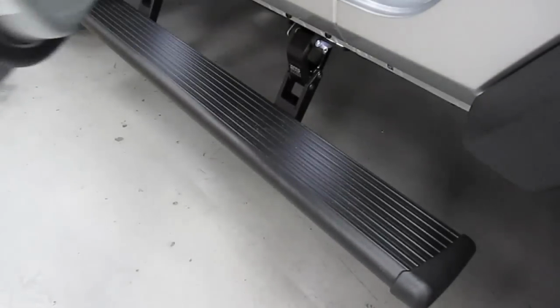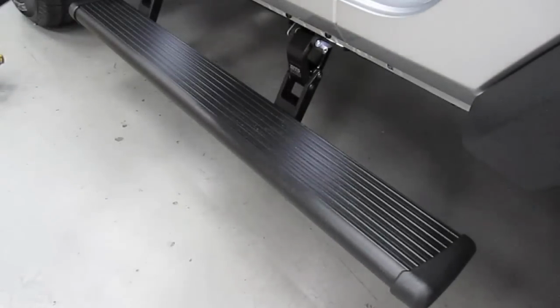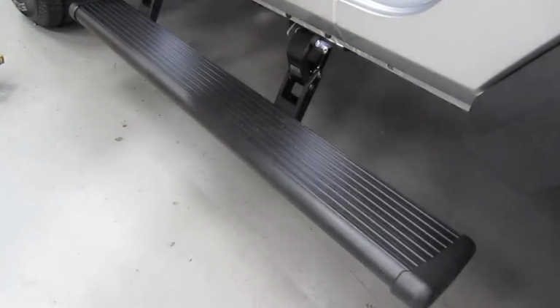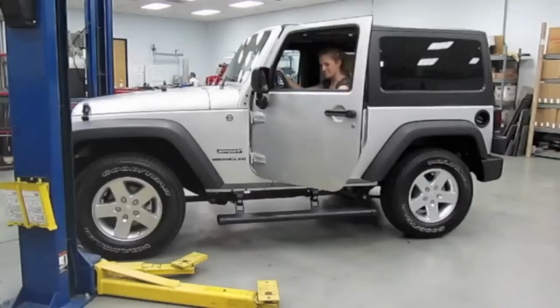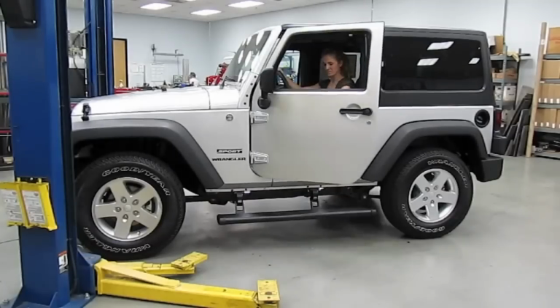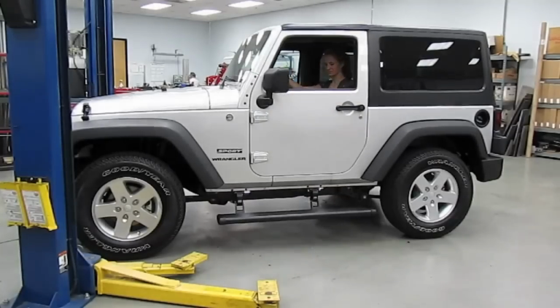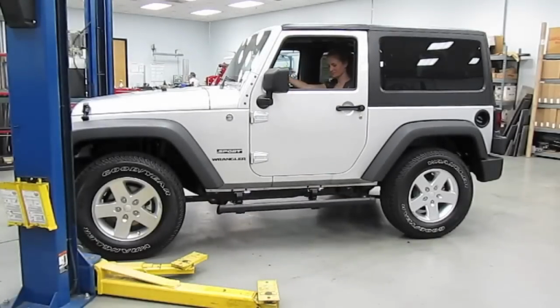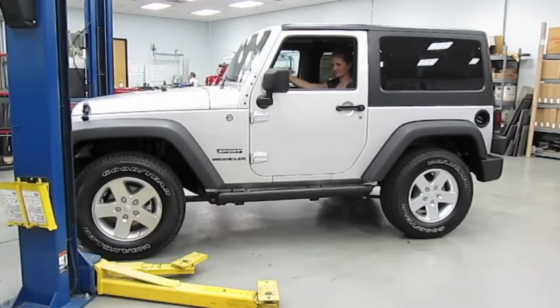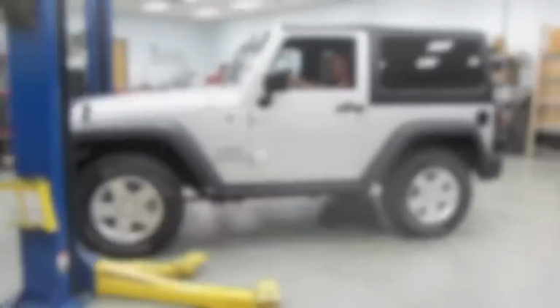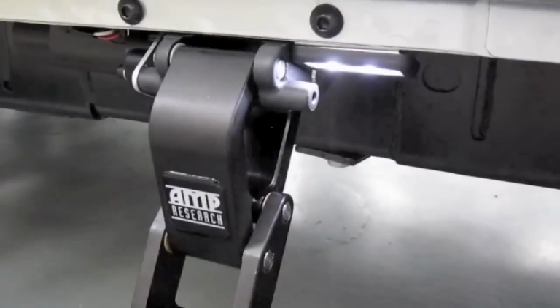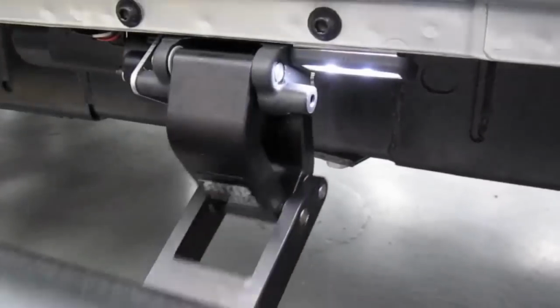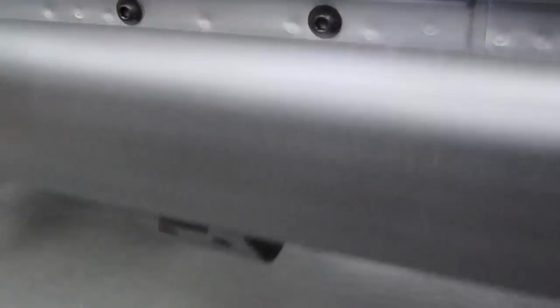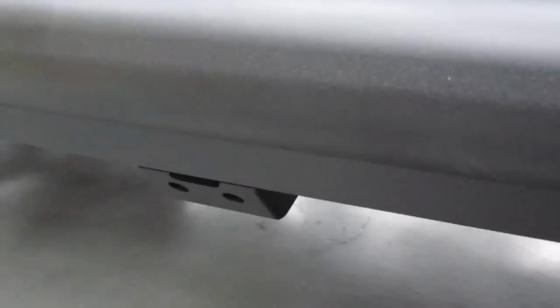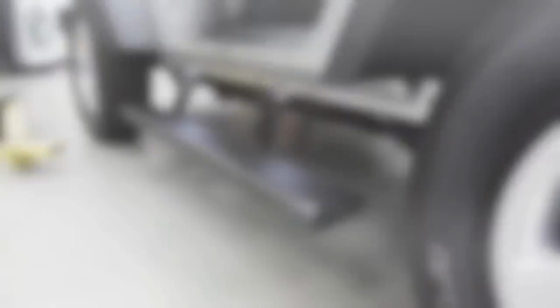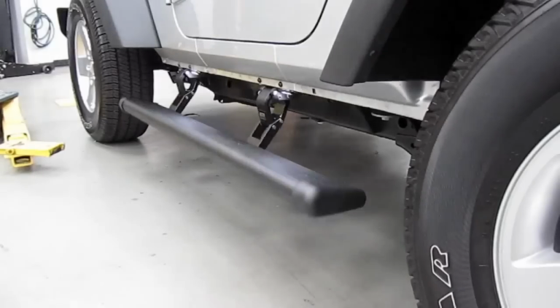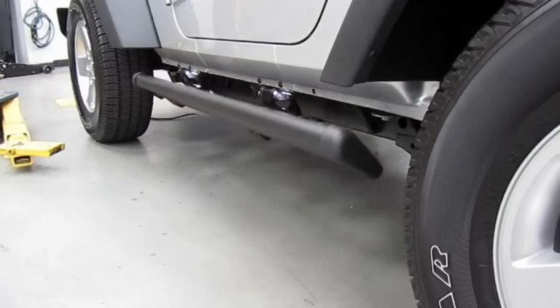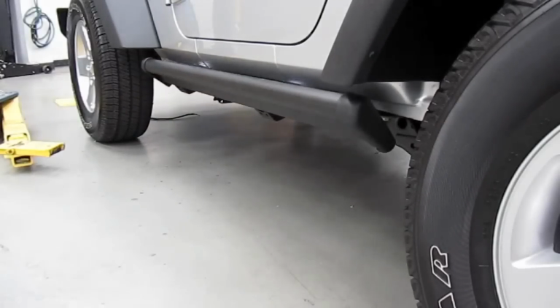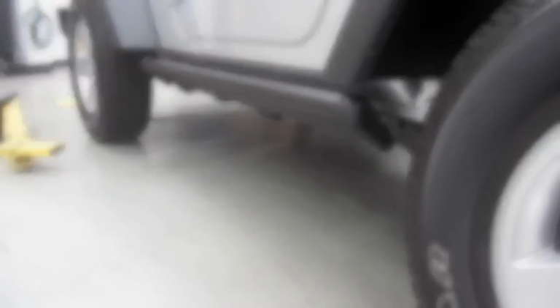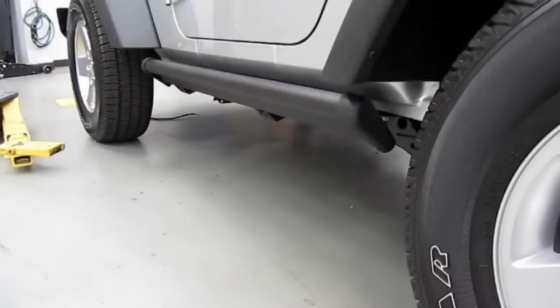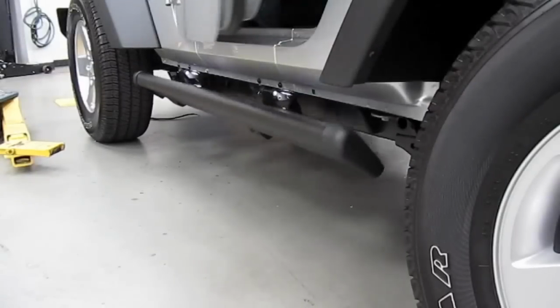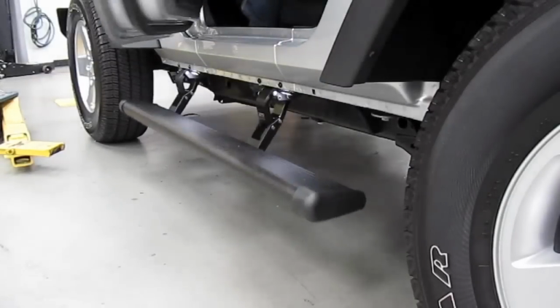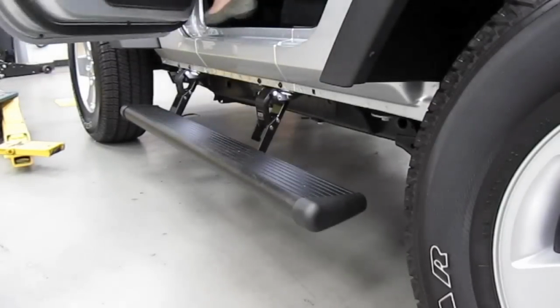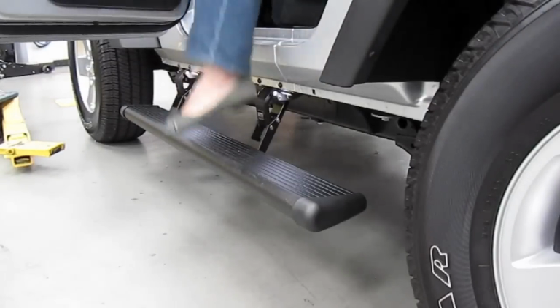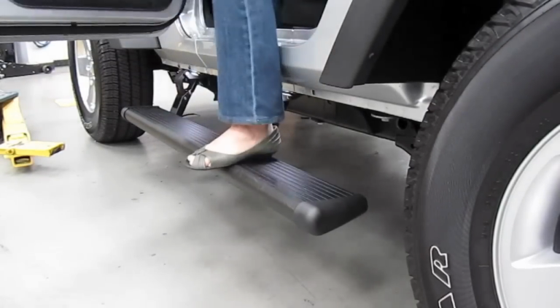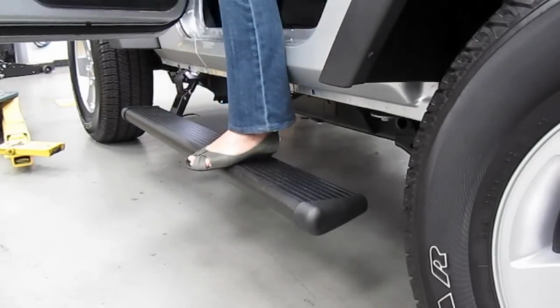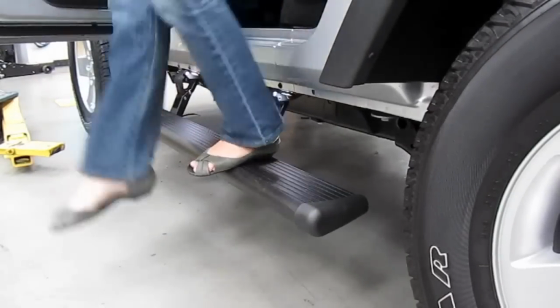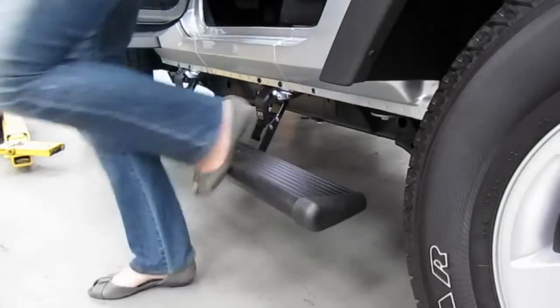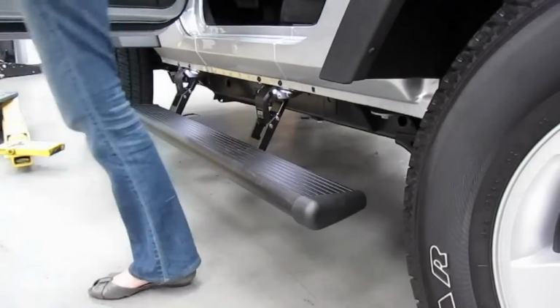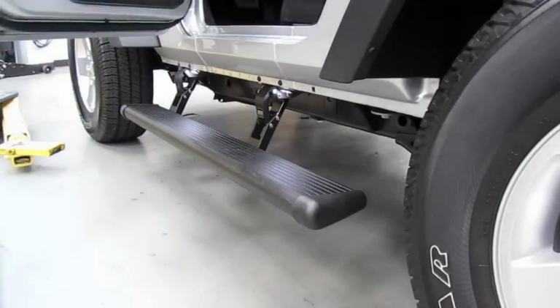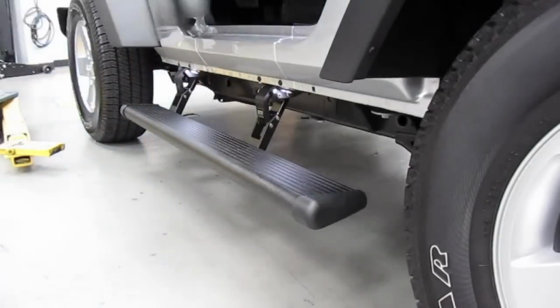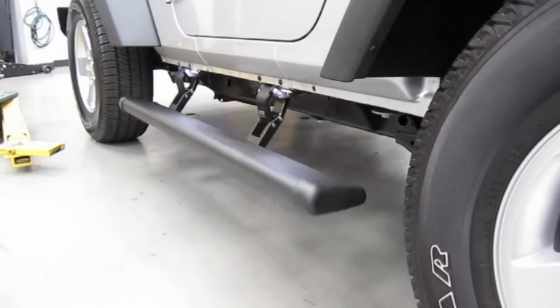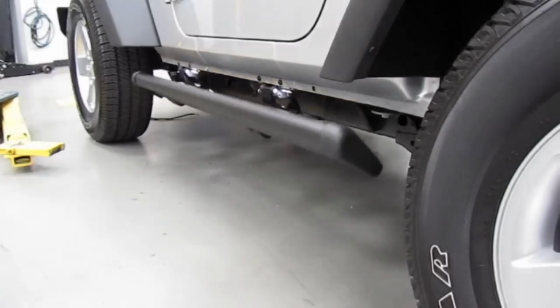Because they retract when you close the doors, you don't have to worry about losing any ground clearance. Power Steps are driven by weatherproof OEM quality electric motors and wires with sealed connections. They can stand up to severe weather conditions and they're backed by a 5 year, 60,000 mile warranty.